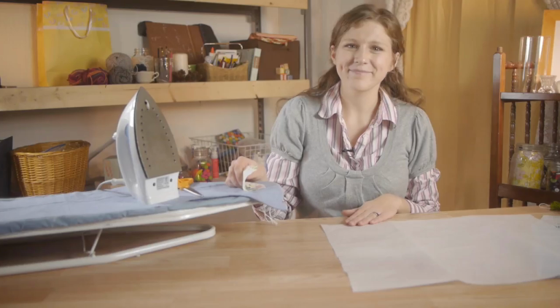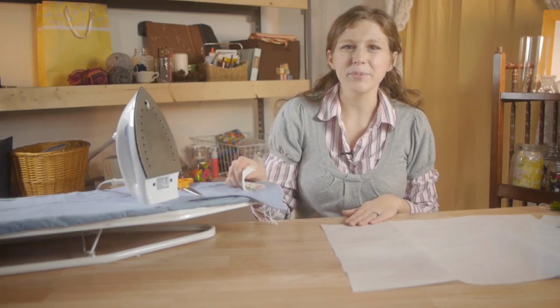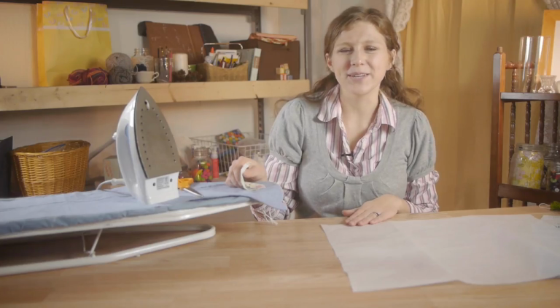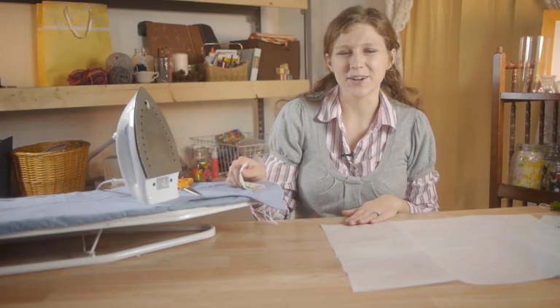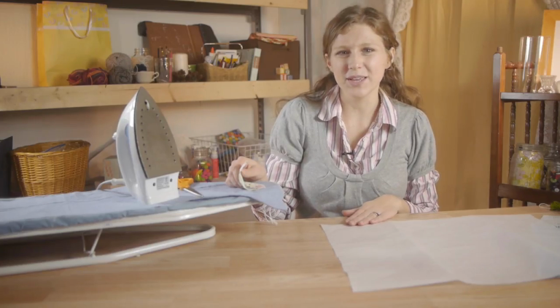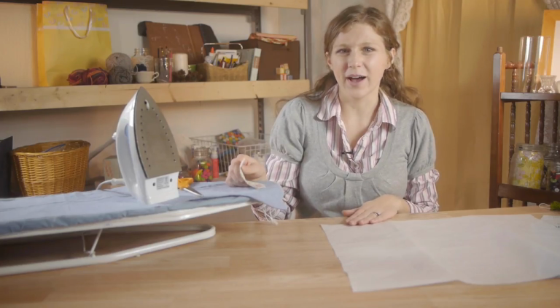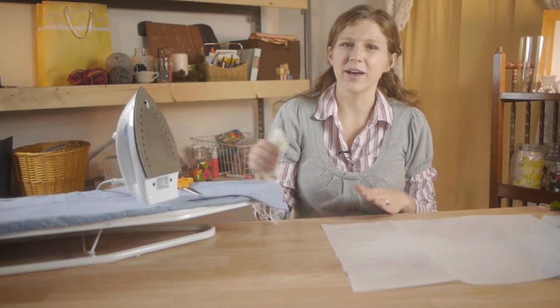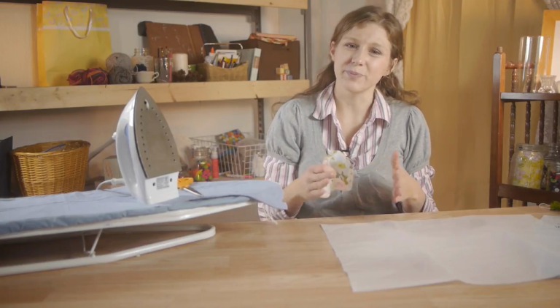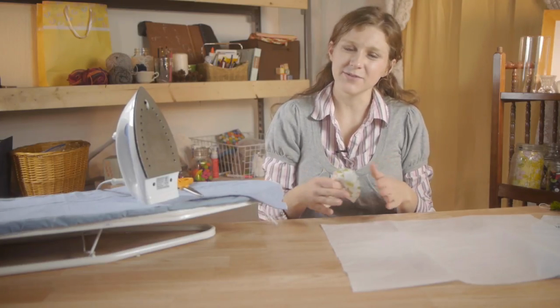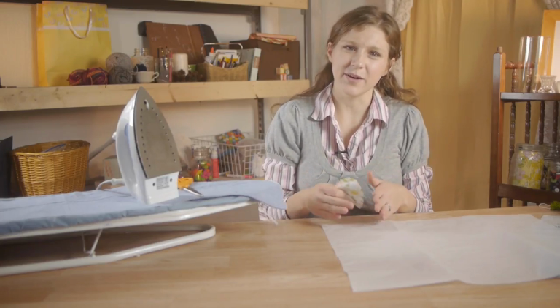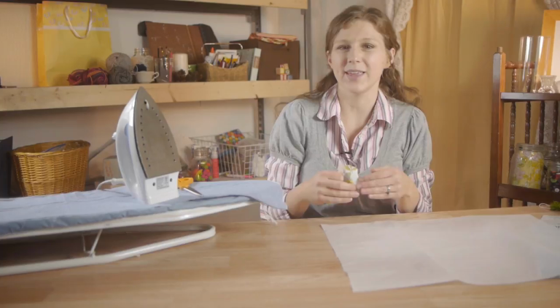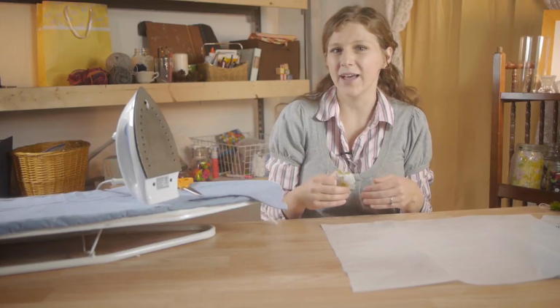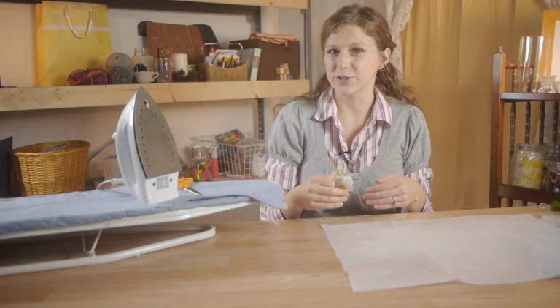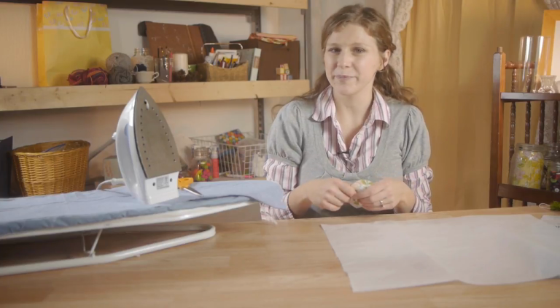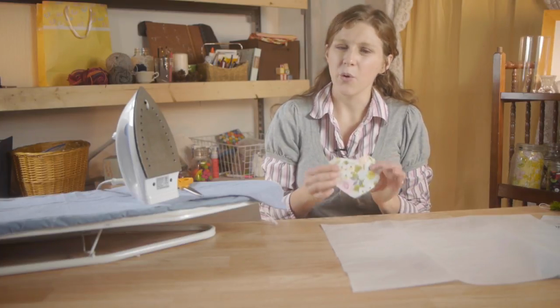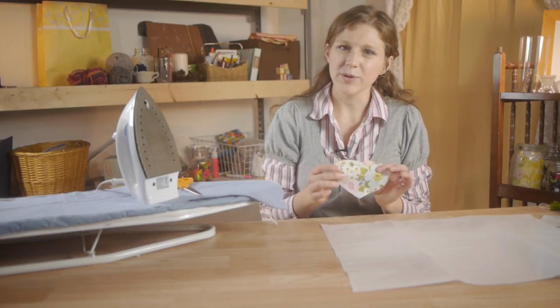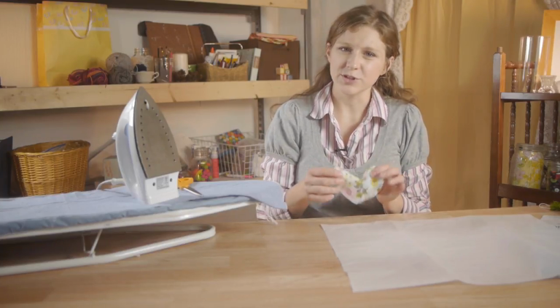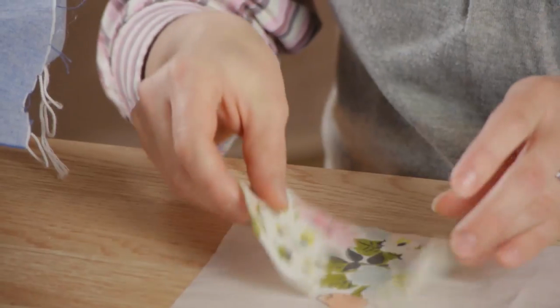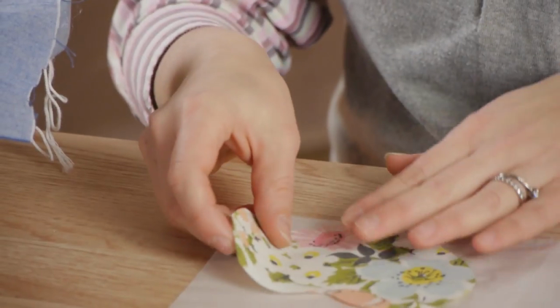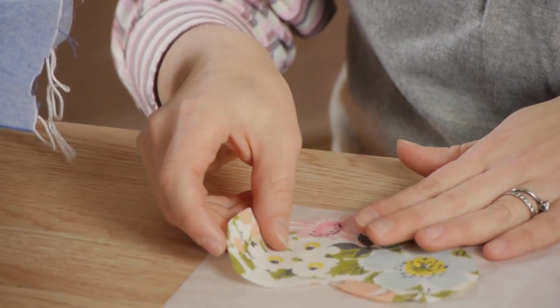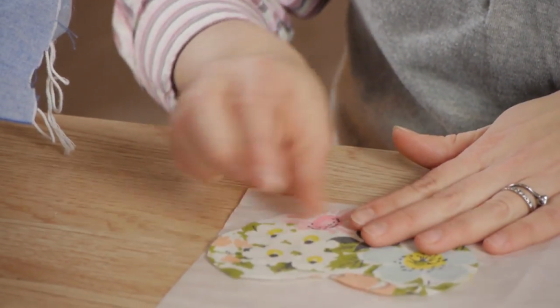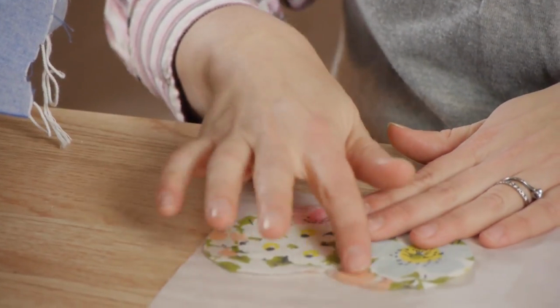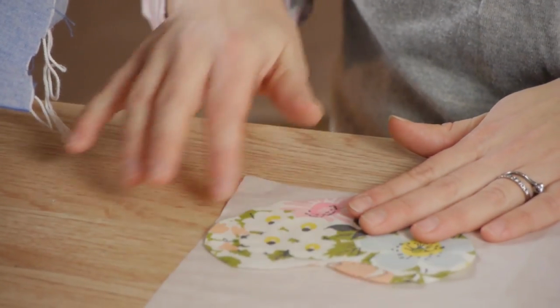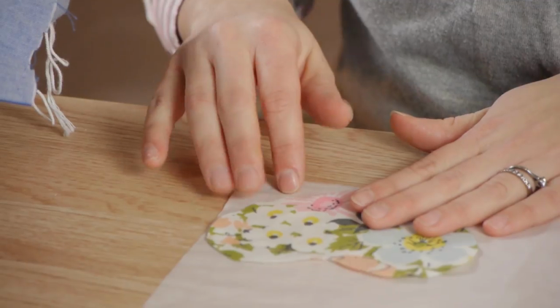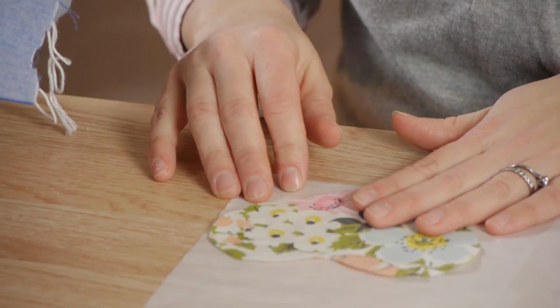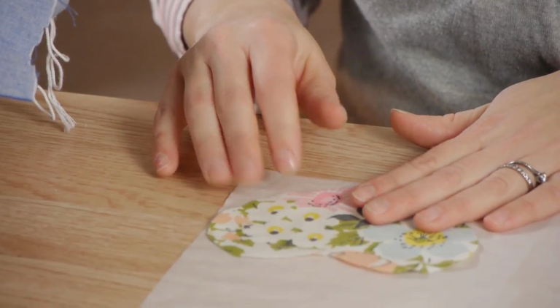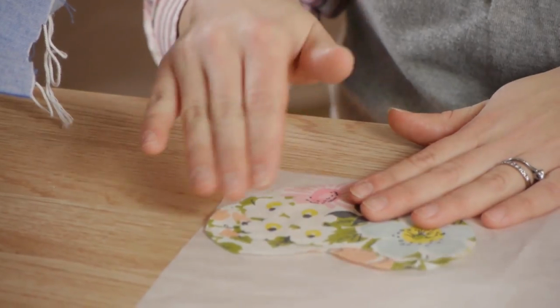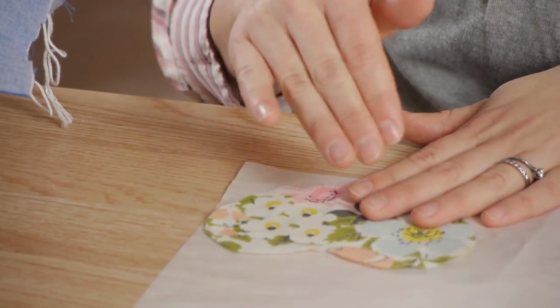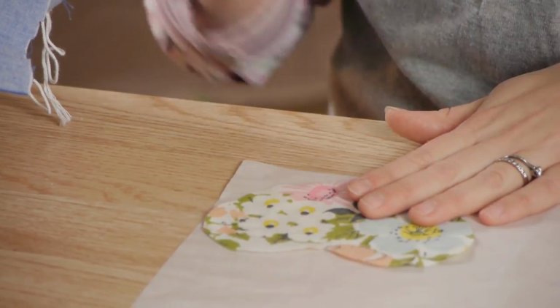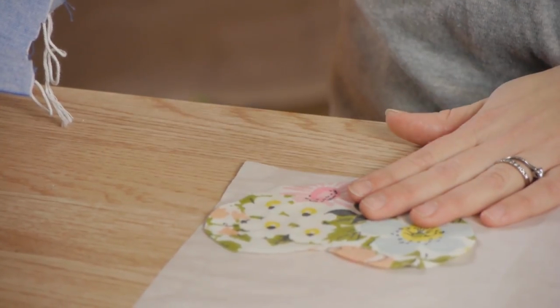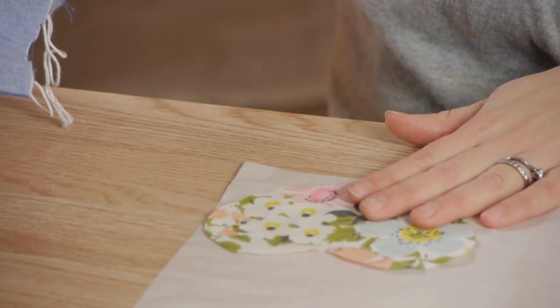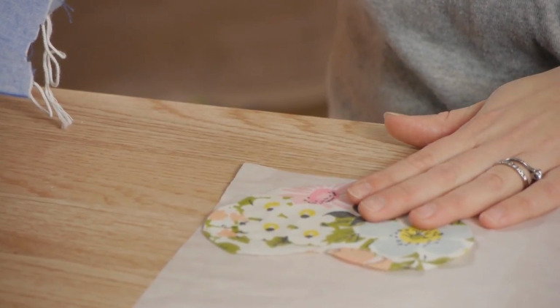There are a couple of different ways you can start. You can either iron just a piece of fabric on there and then cut out your shape, or you can have your shape already cut out, trace around it on the paper, or just cut around it and go that way.